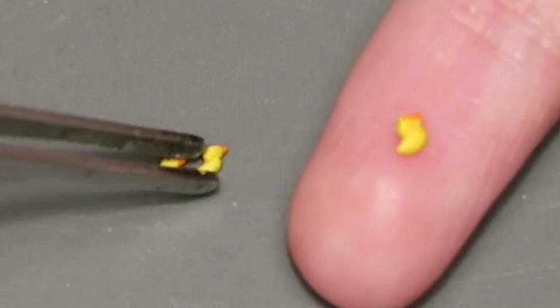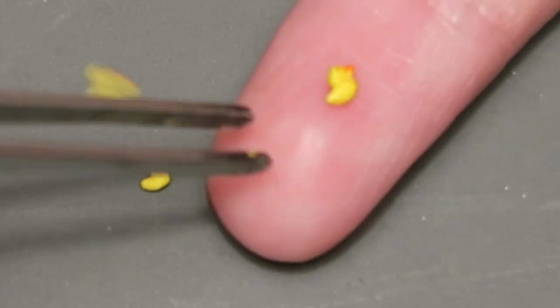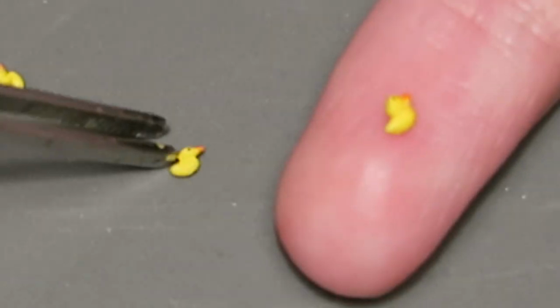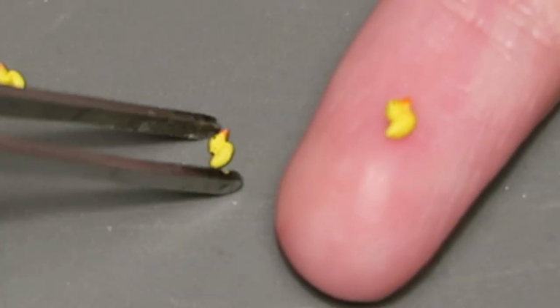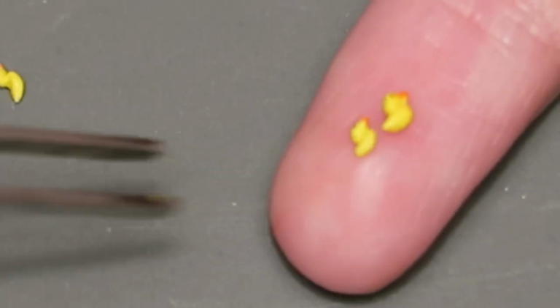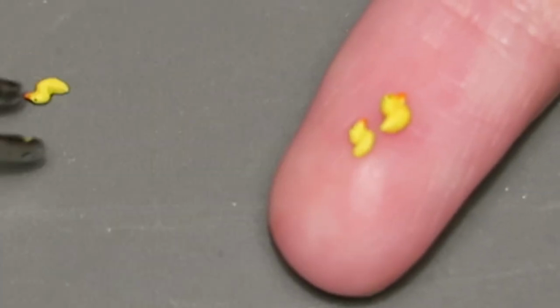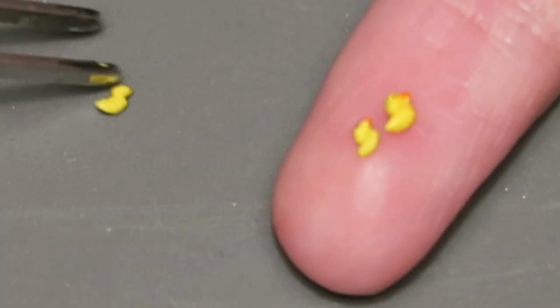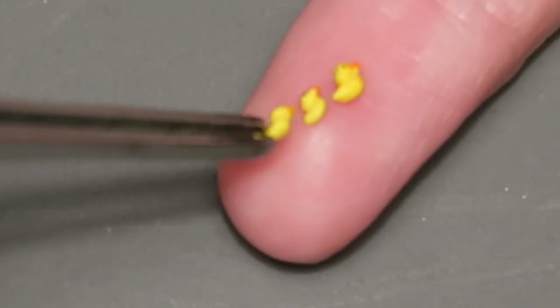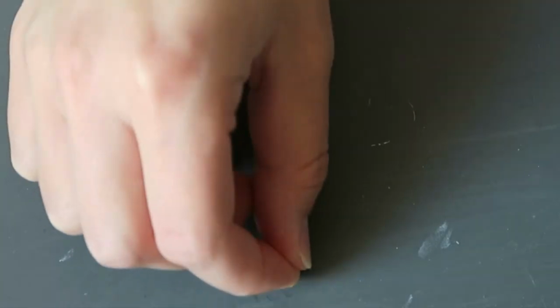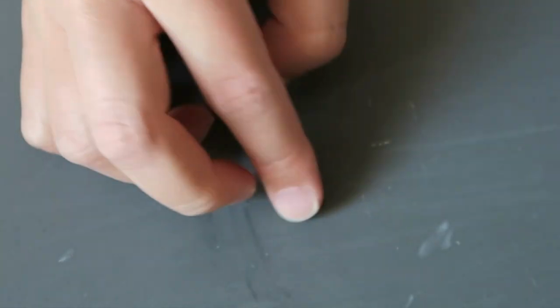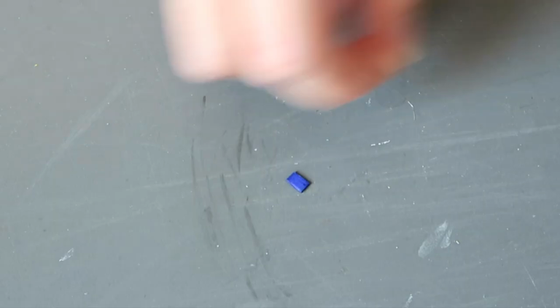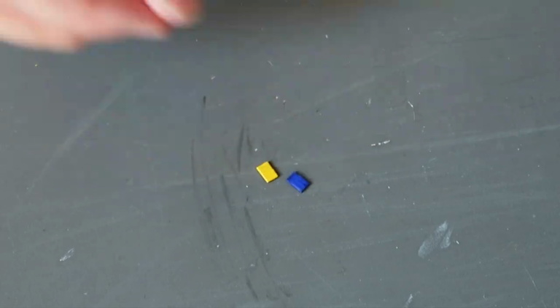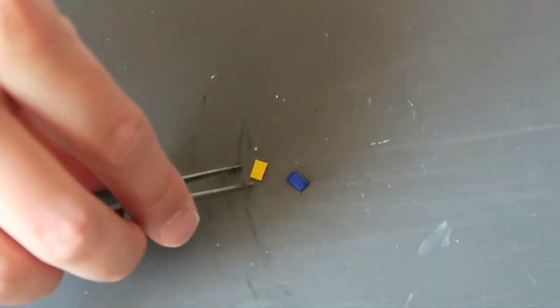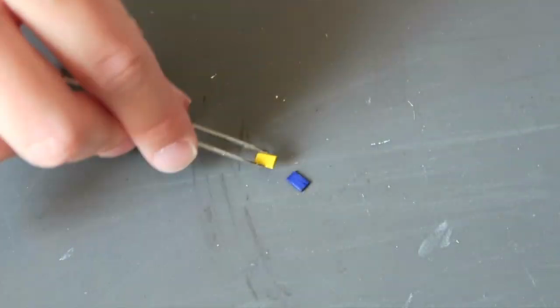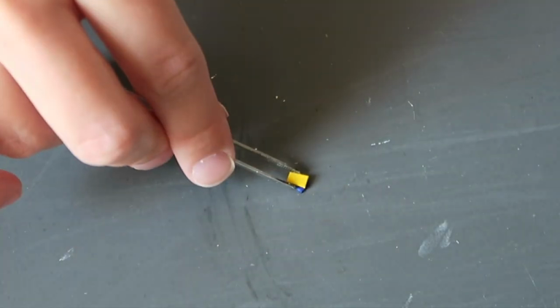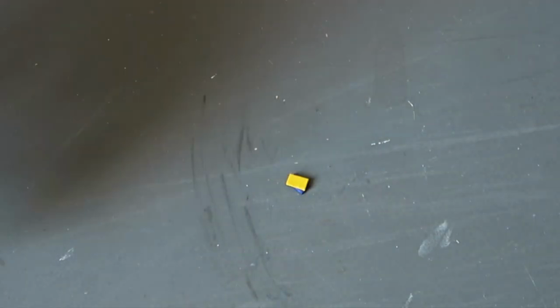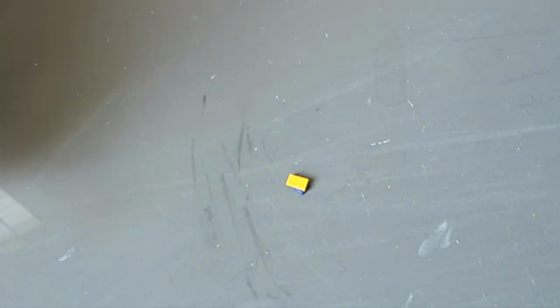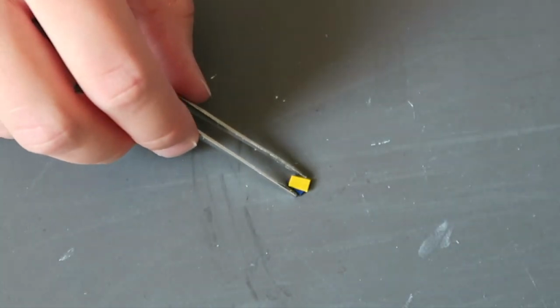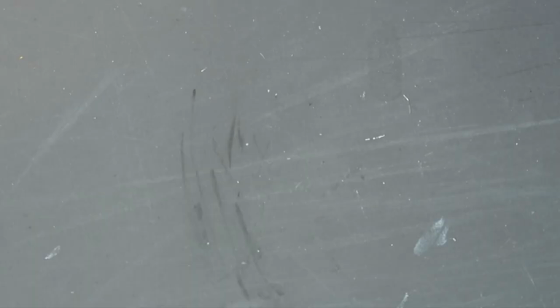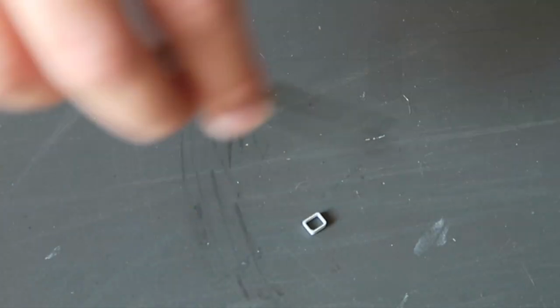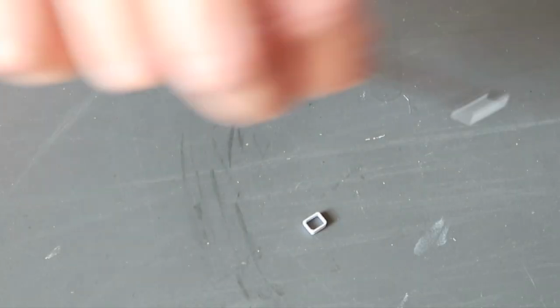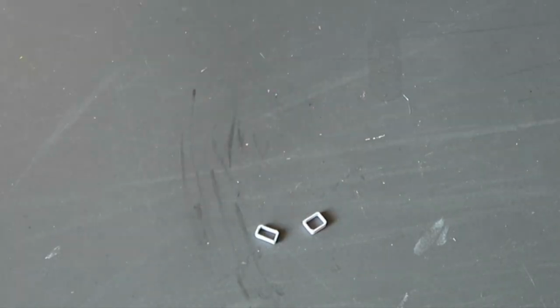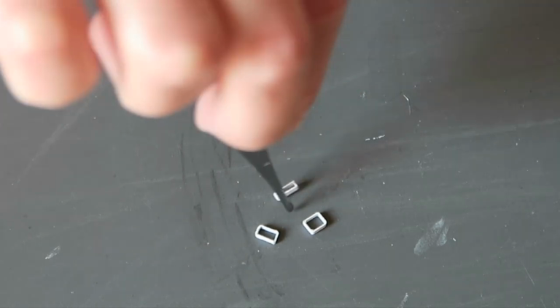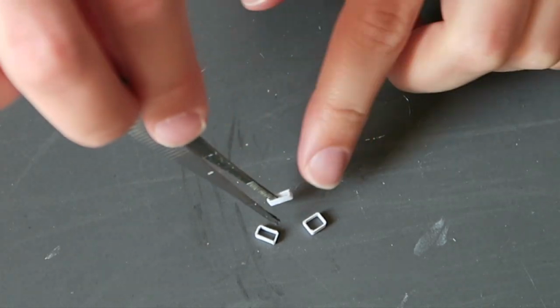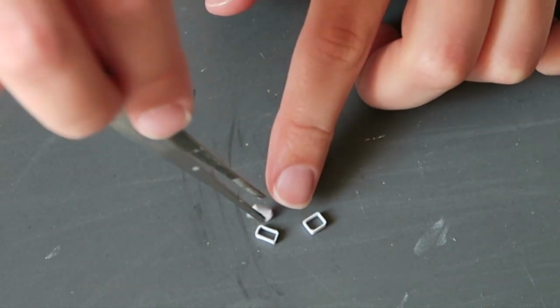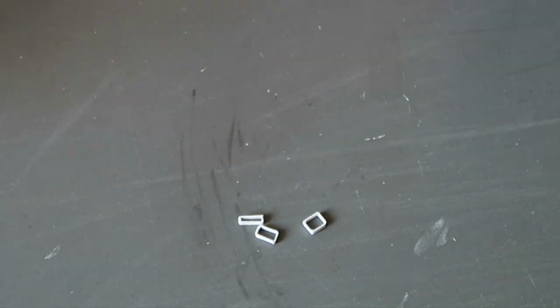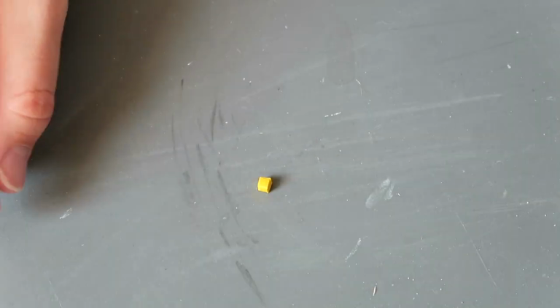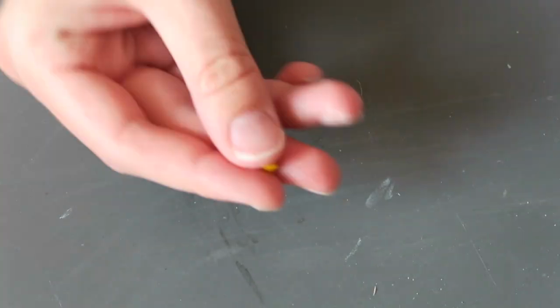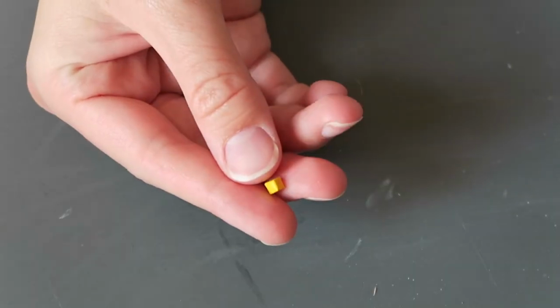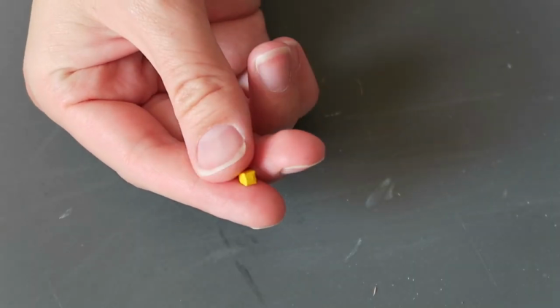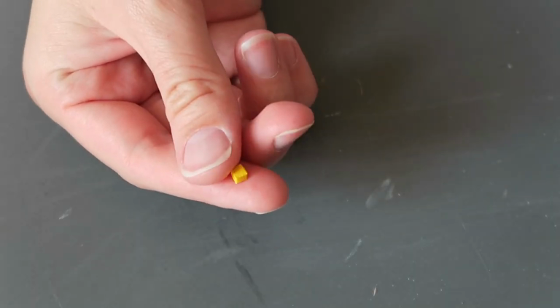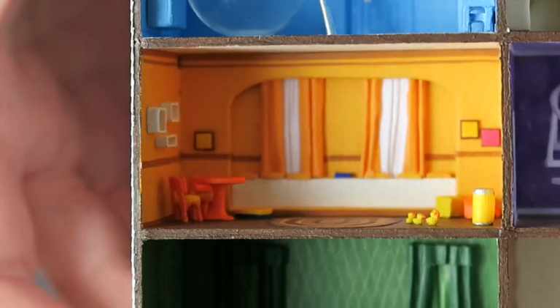Here they are on my pinky finger for reference. I made the game boxes out of paper and glued them together. I made the wall shelves out of cardstock paper and then painted them white. Lastly, I made the floor poof out of paper and painted it yellow.